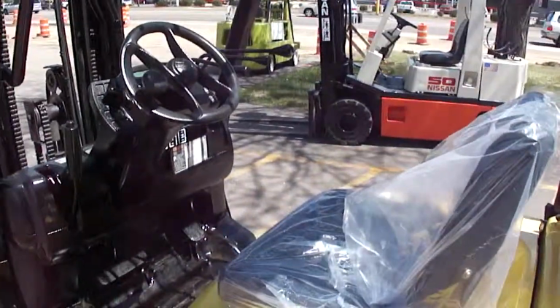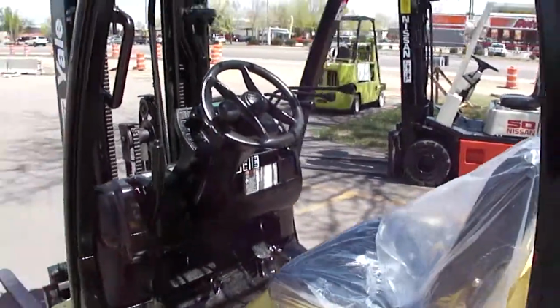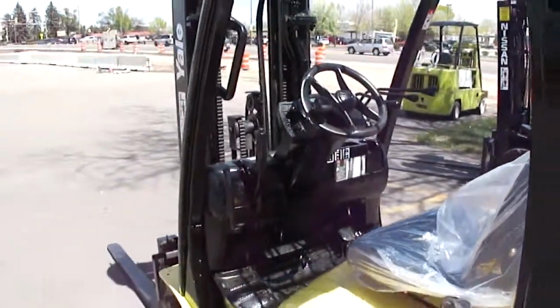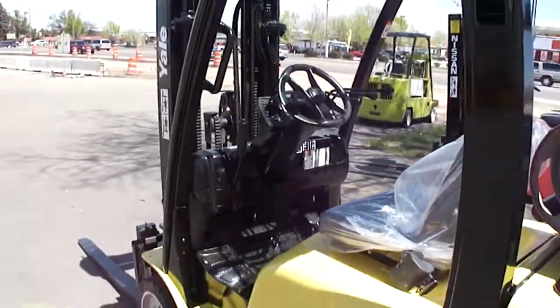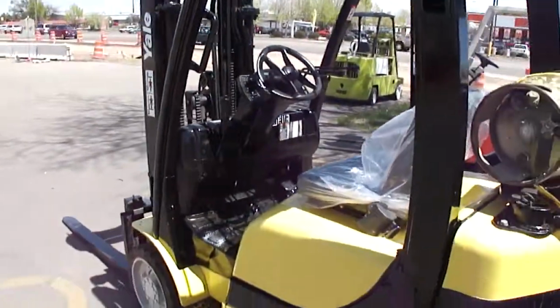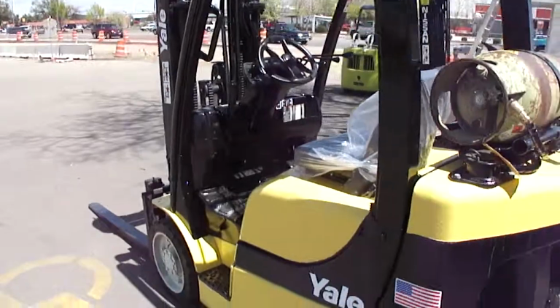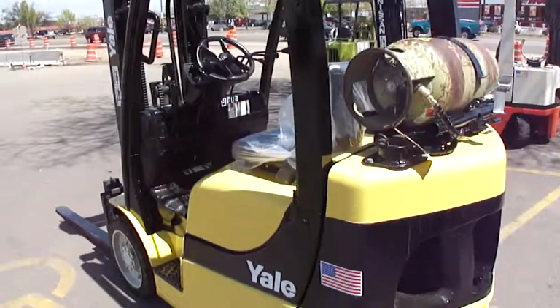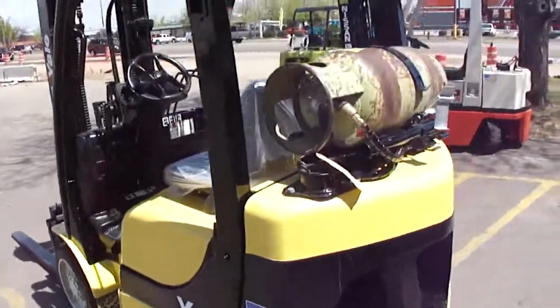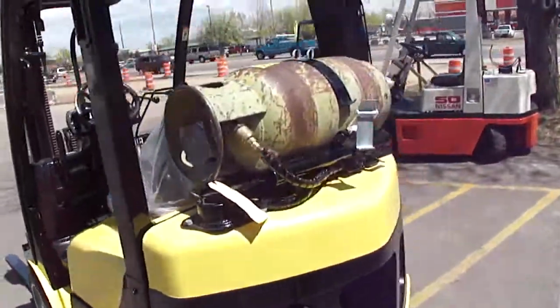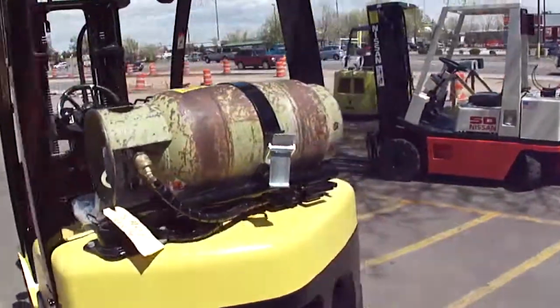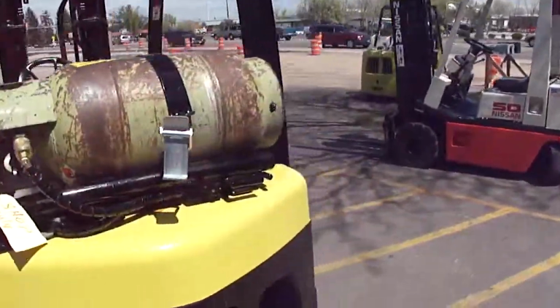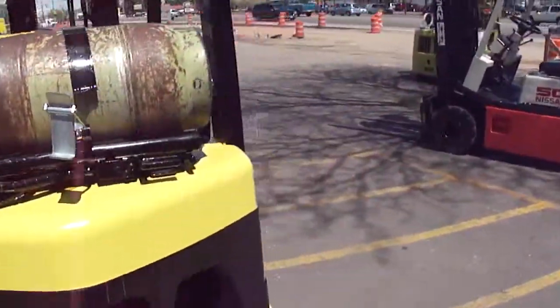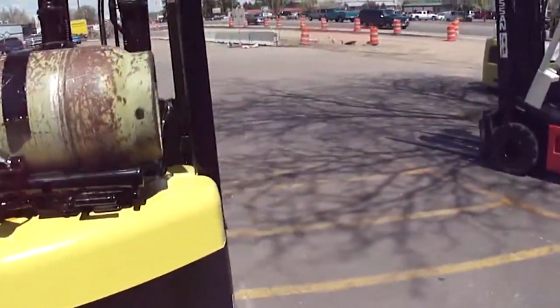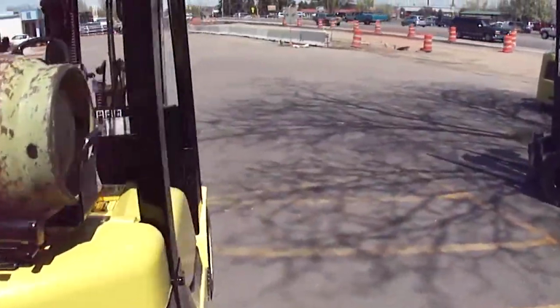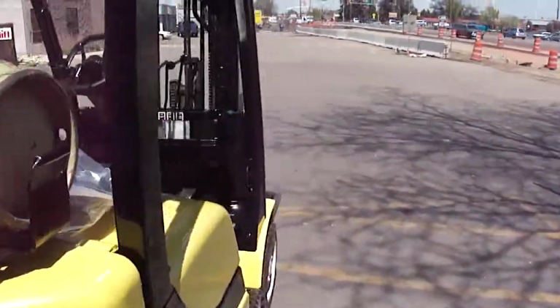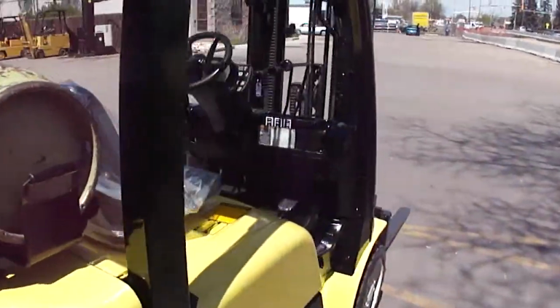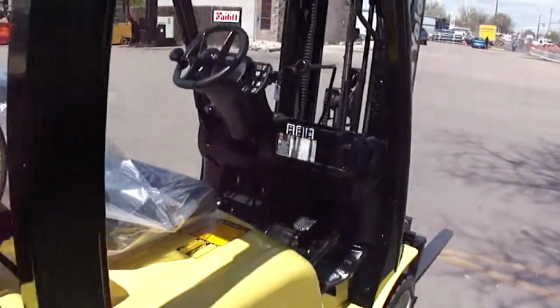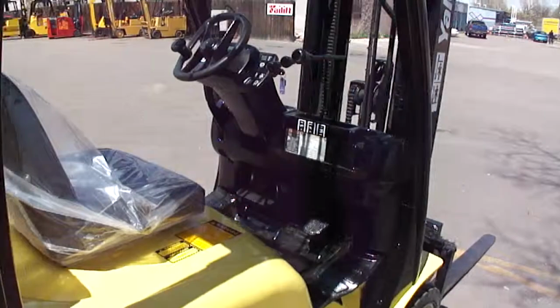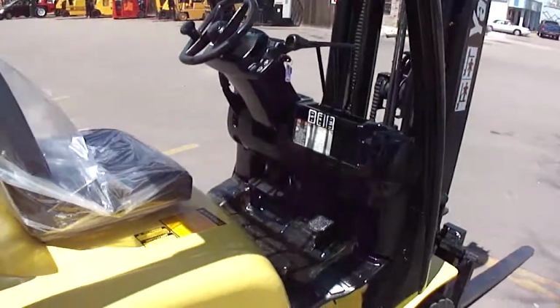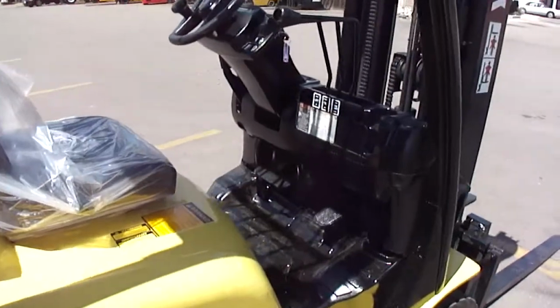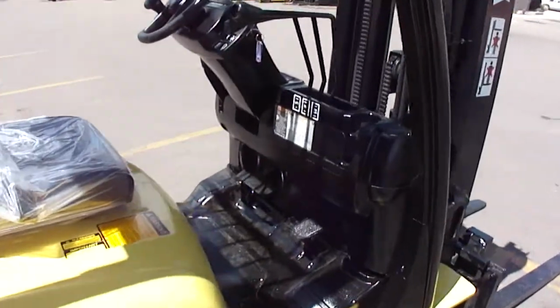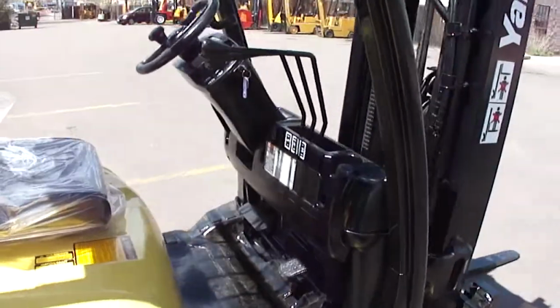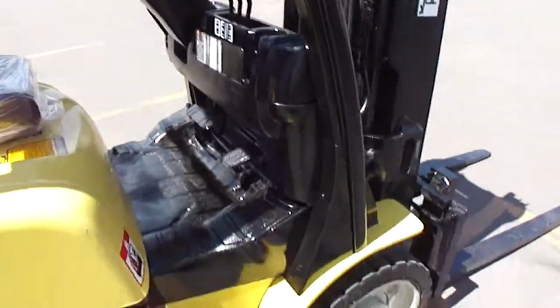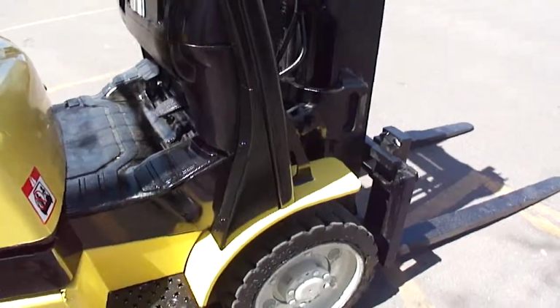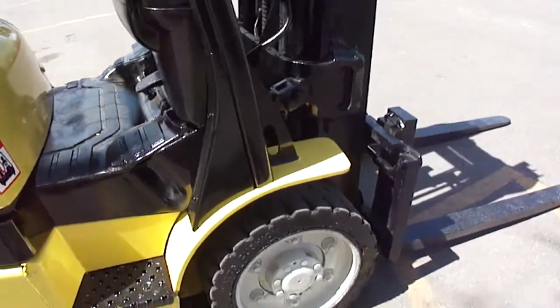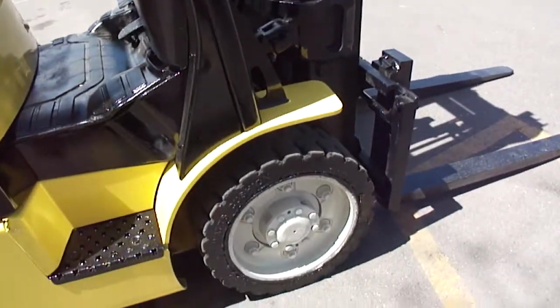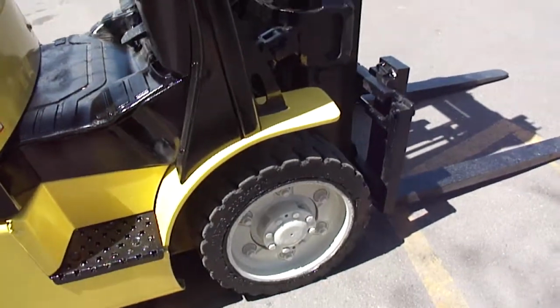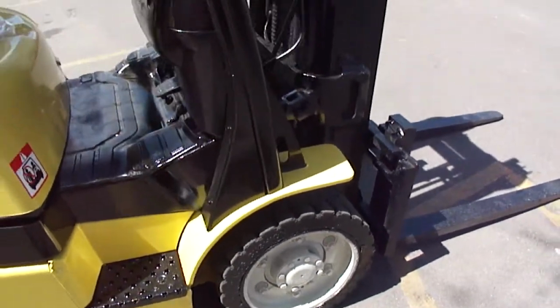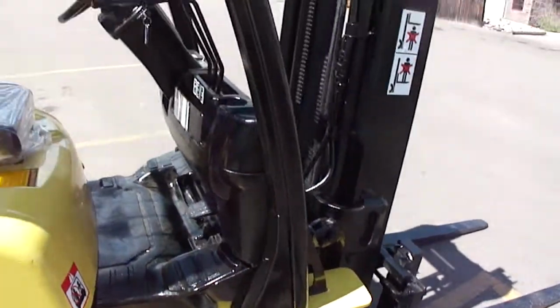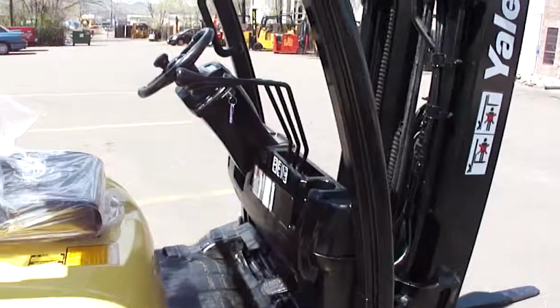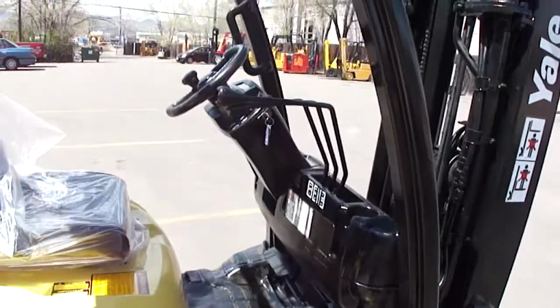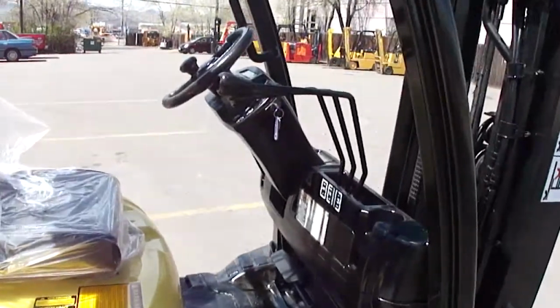2006 Yale GLC 50, 5,000 pound triple side shift, cushion, treaded up front.